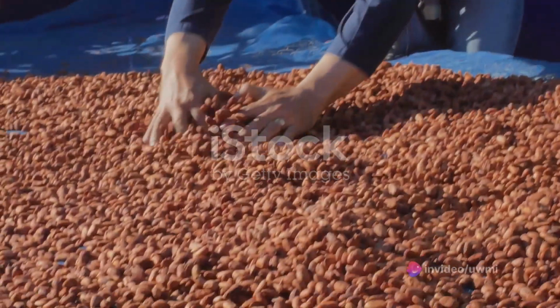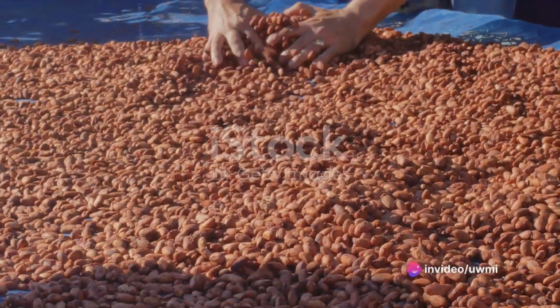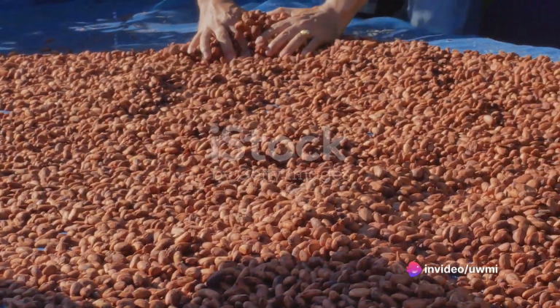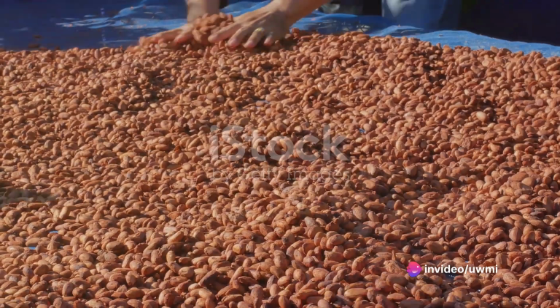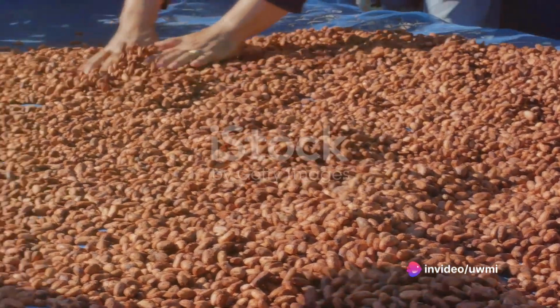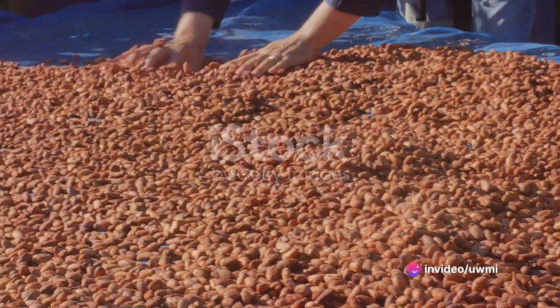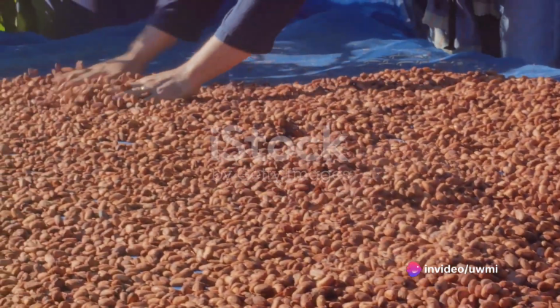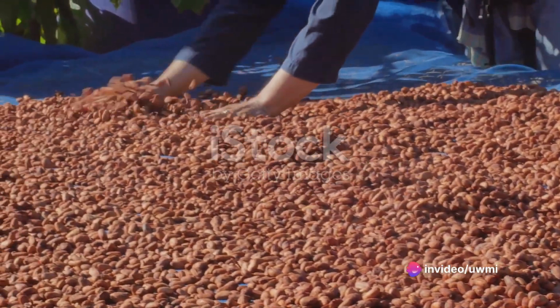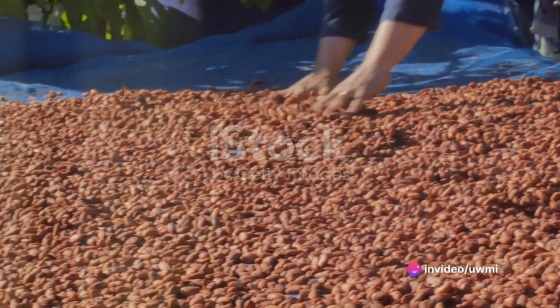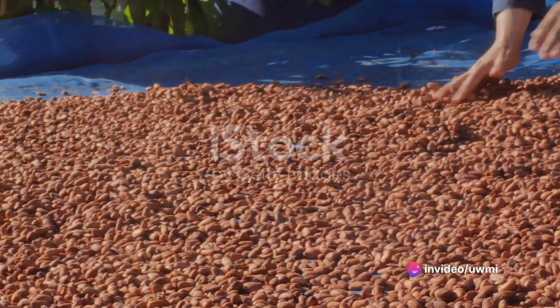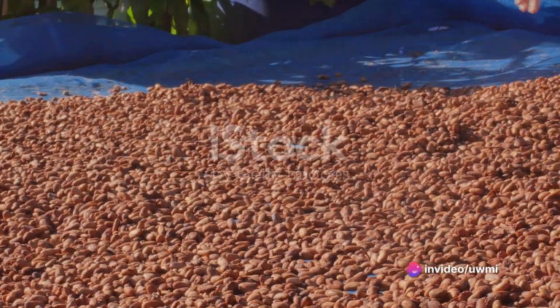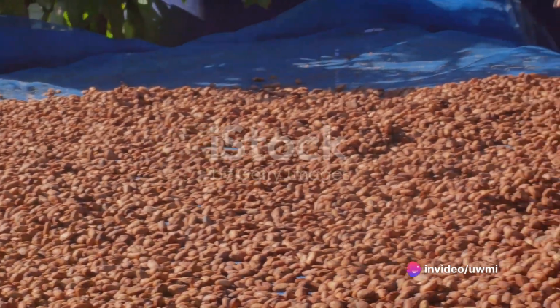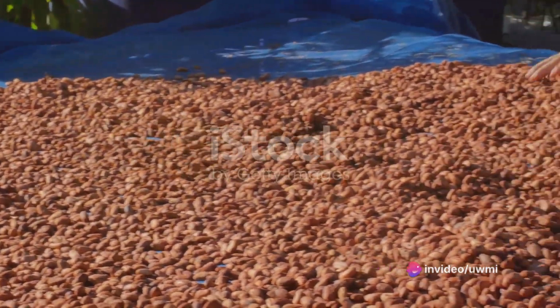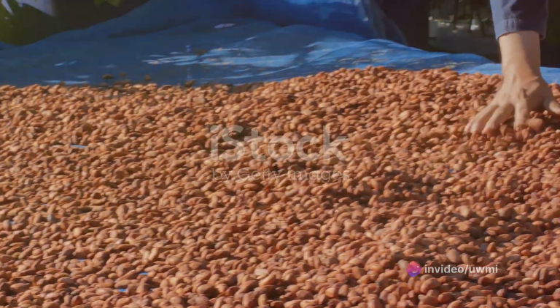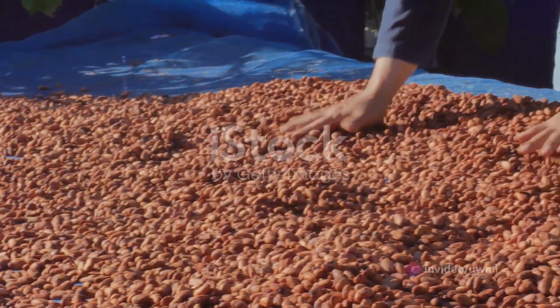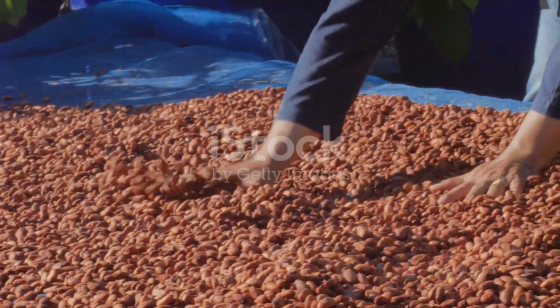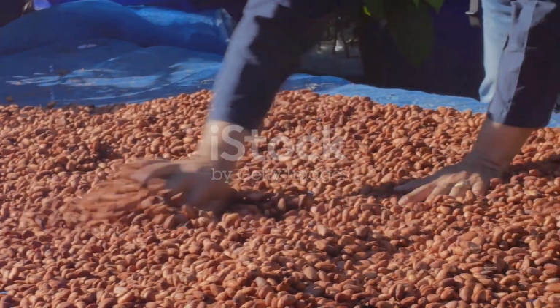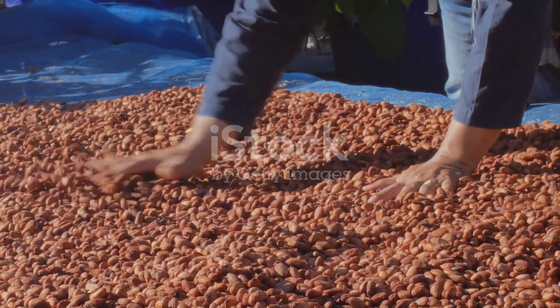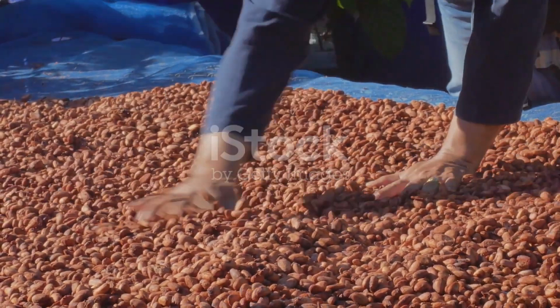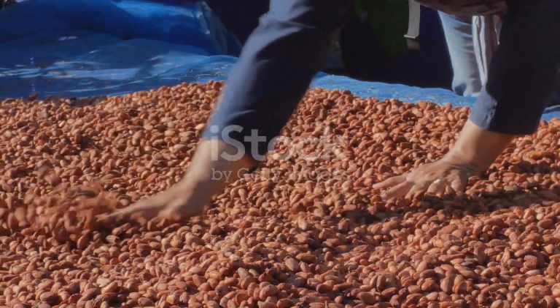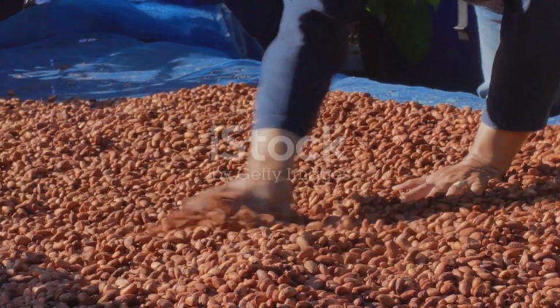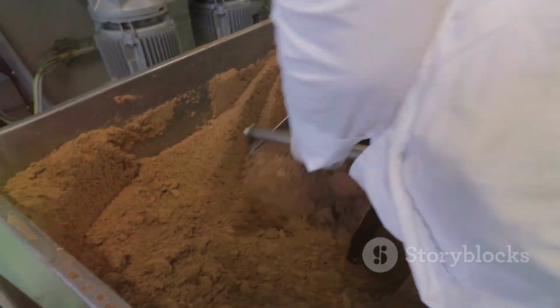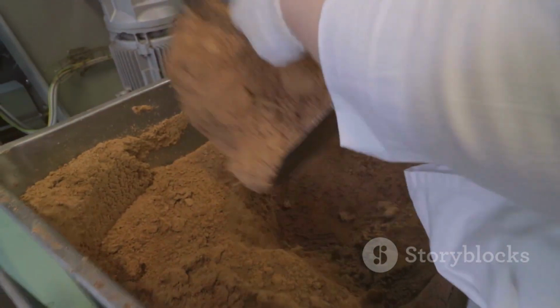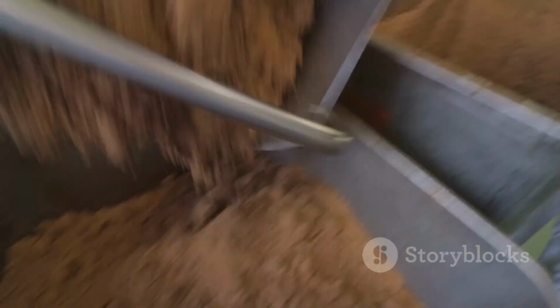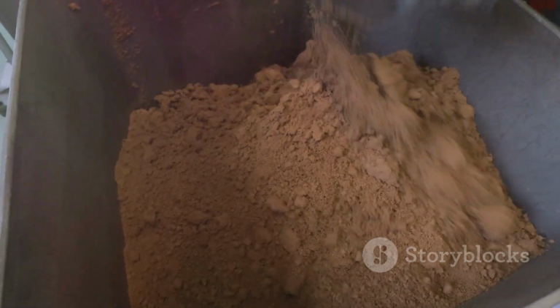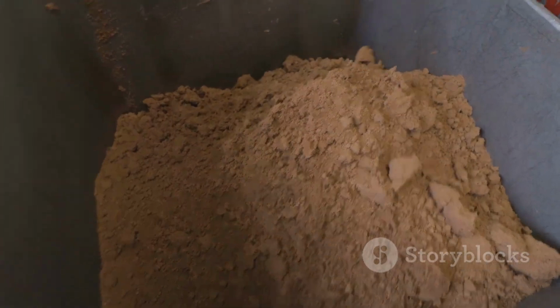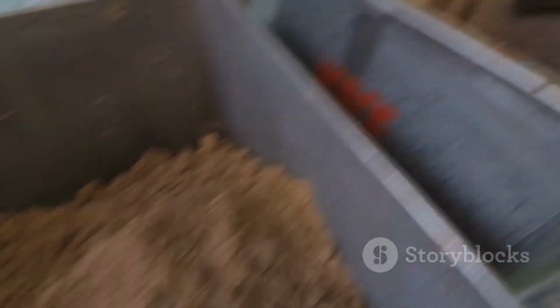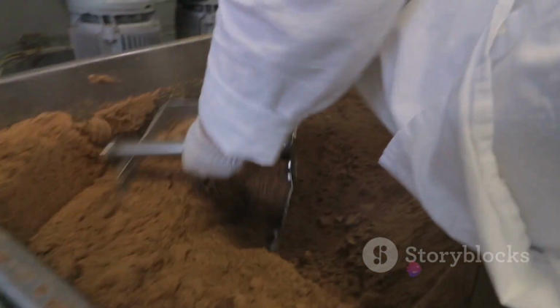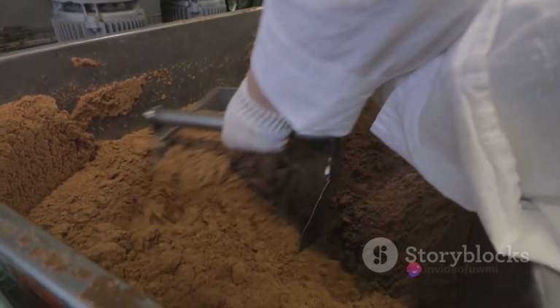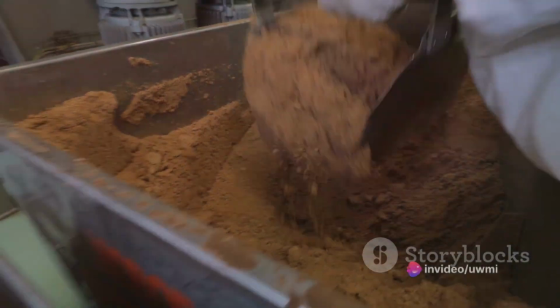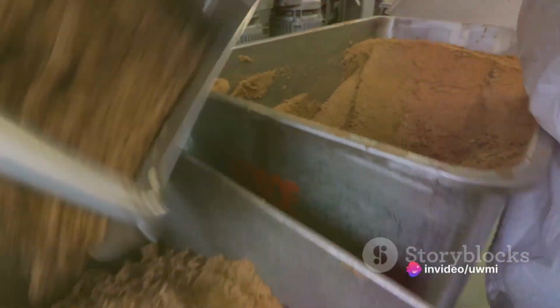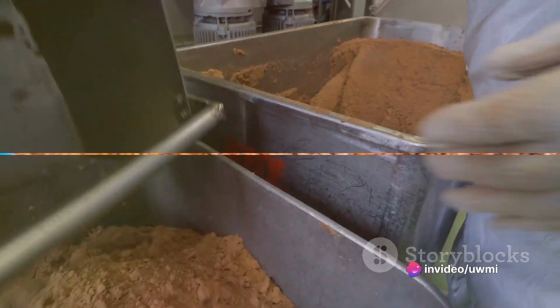These beans are then left to ferment — a crucial step that helps develop the complex flavors we associate with chocolate. The beans are typically placed in shallow containers and left to ferment naturally in the tropical heat for about 5 to 7 days.